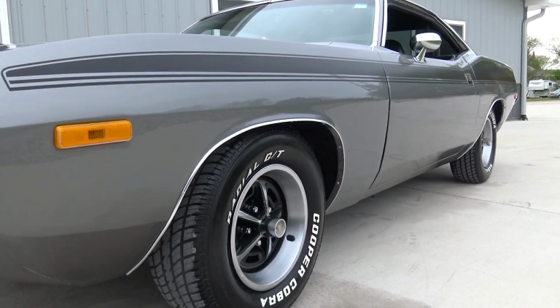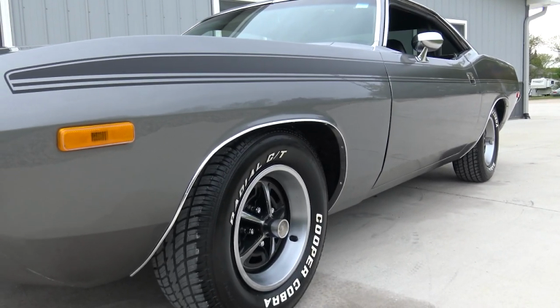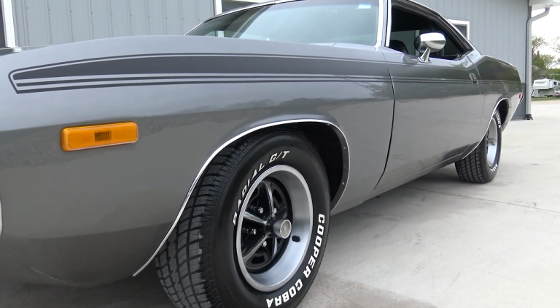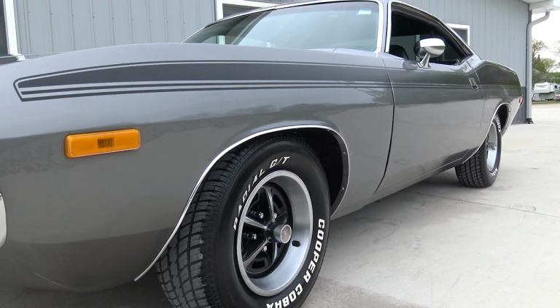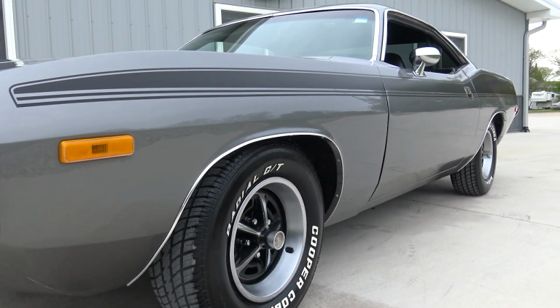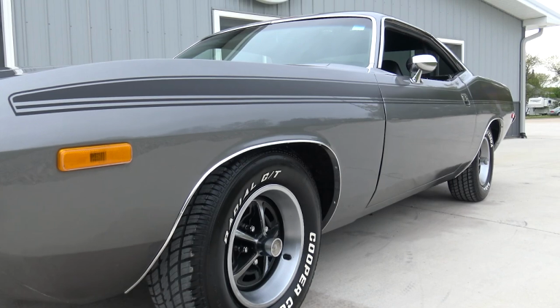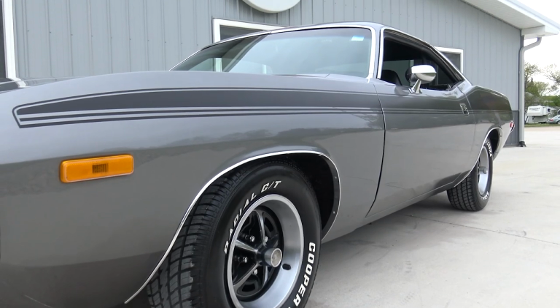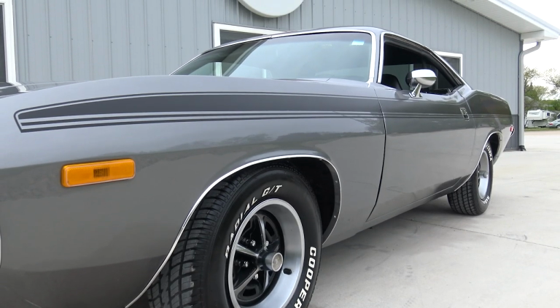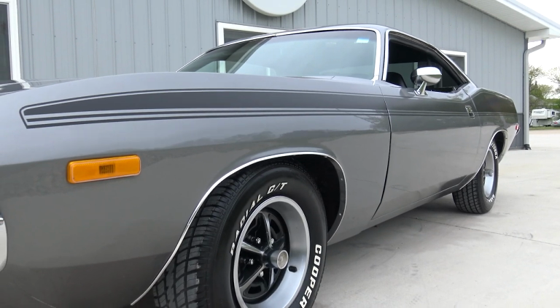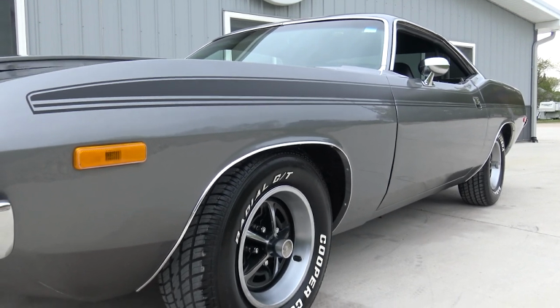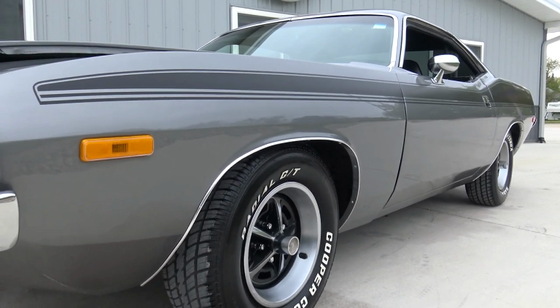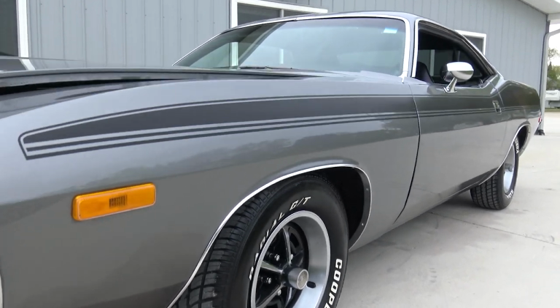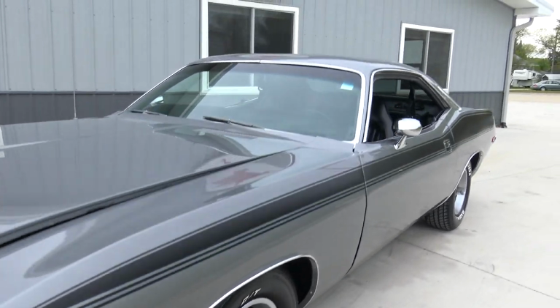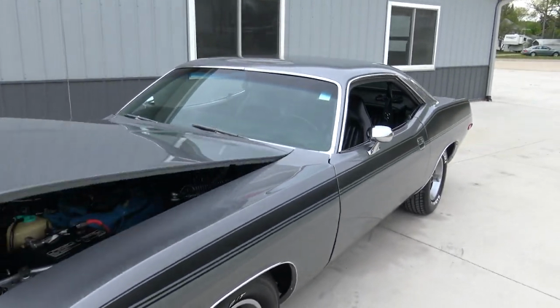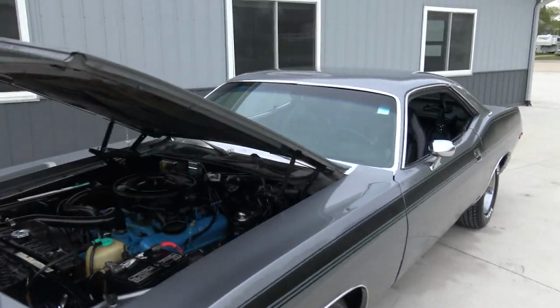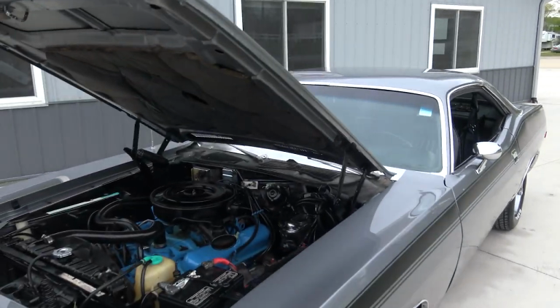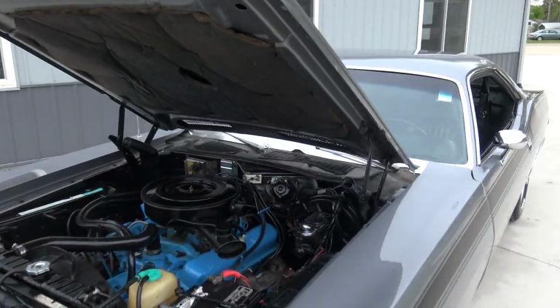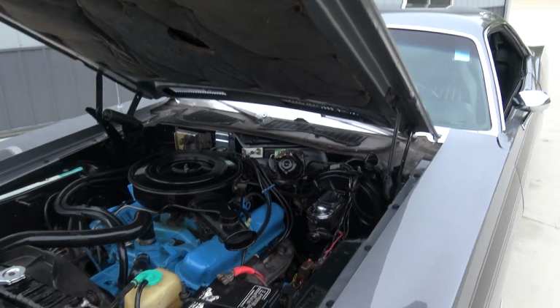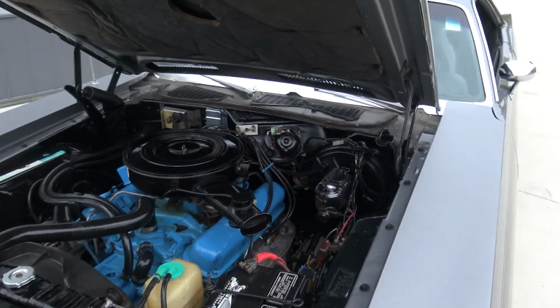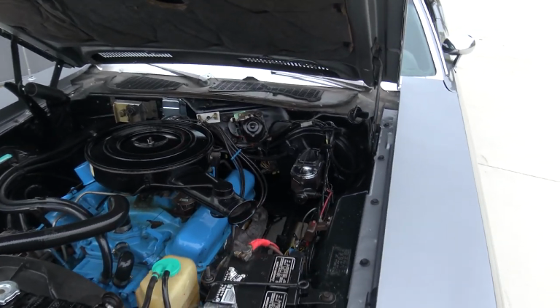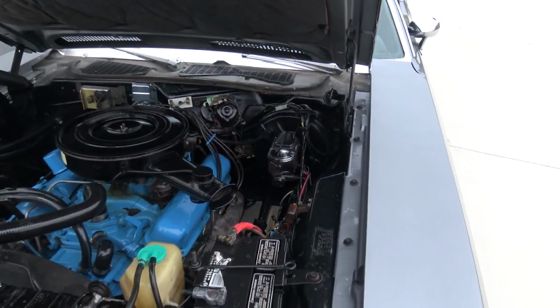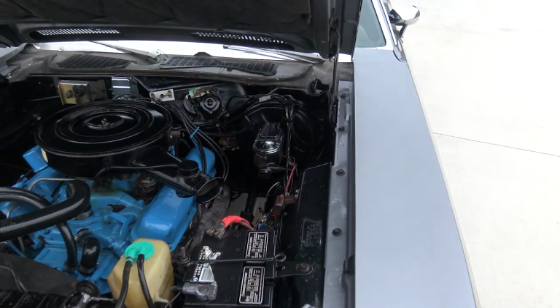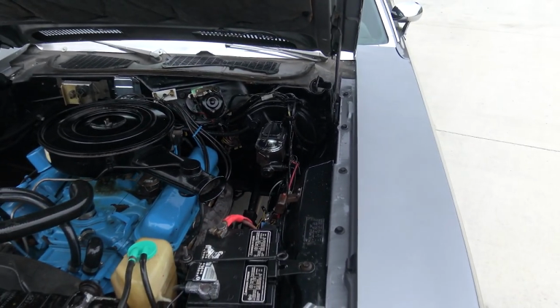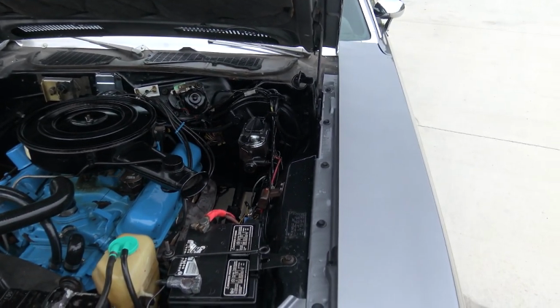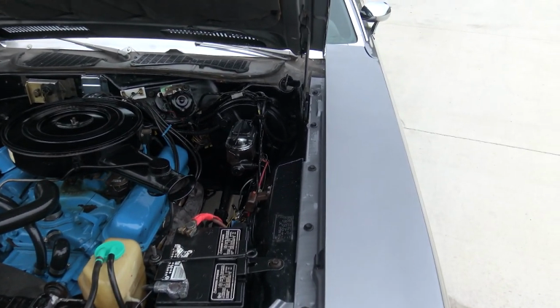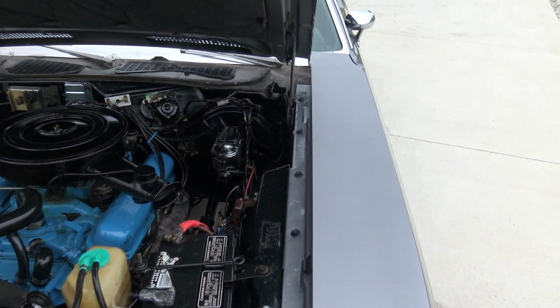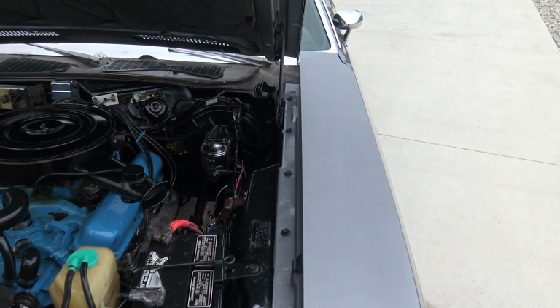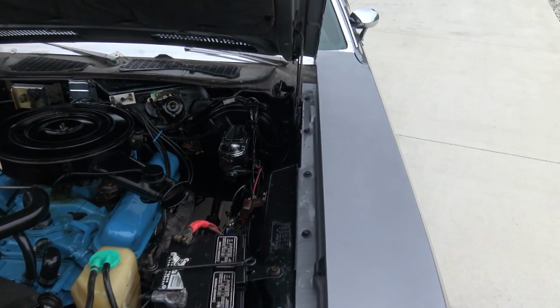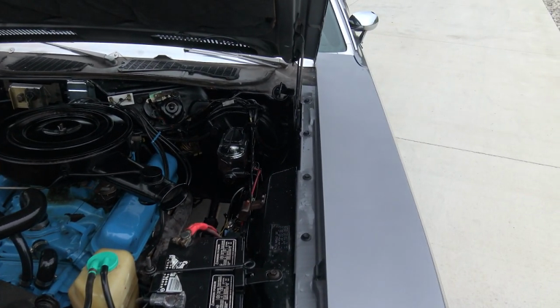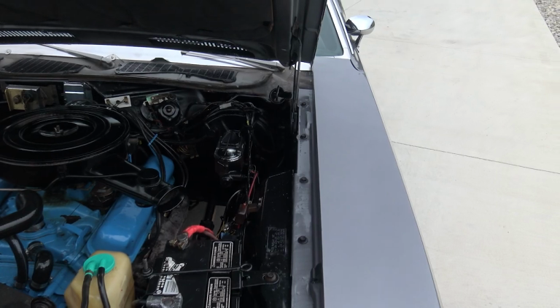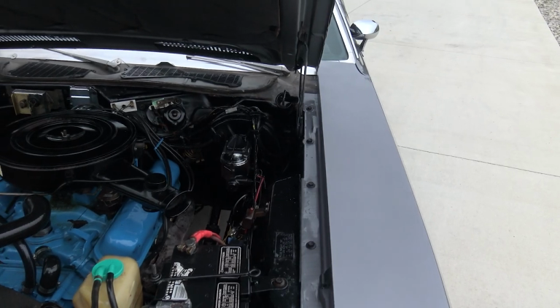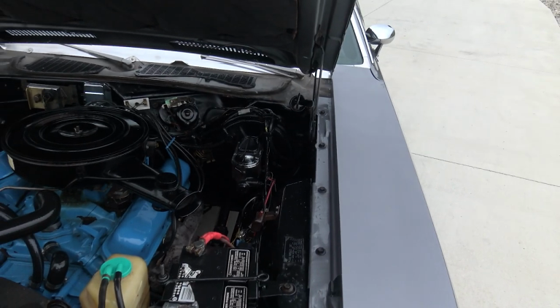Not an overly restored car. The car was restored back in 2010 to 2013, and they did kind of a period-correct restore. They left the 318 two-barrel in it still with the dual exhaust — pretty much just the way this car came, except it's not the original color.